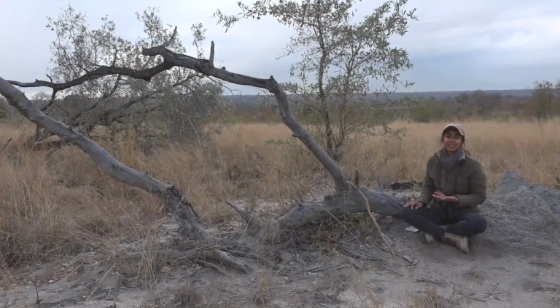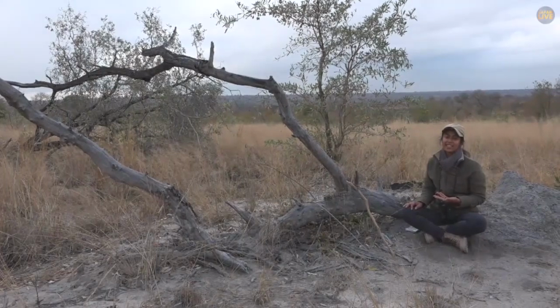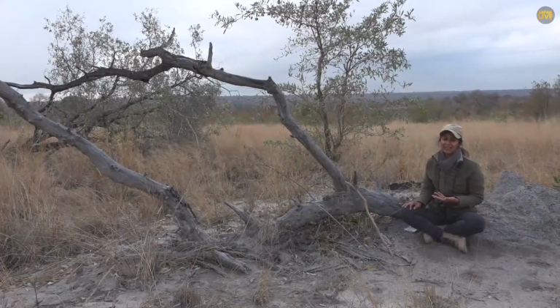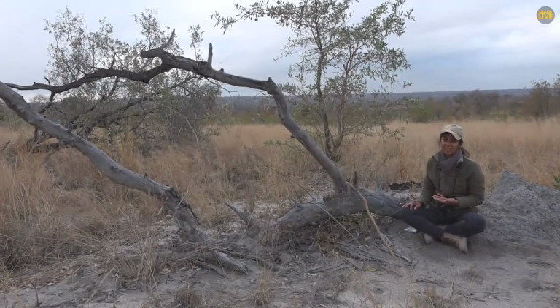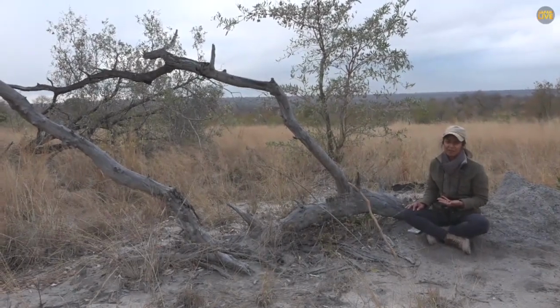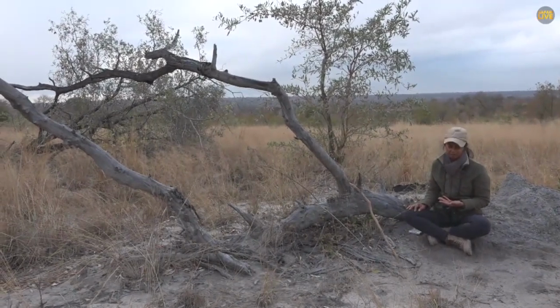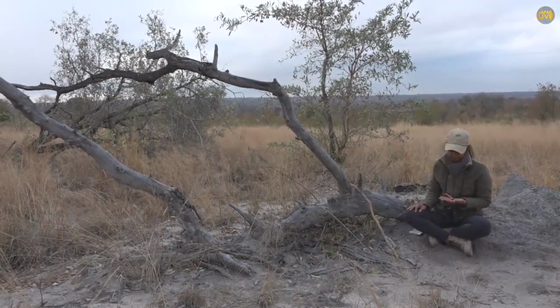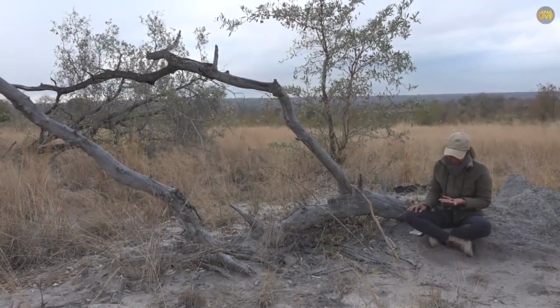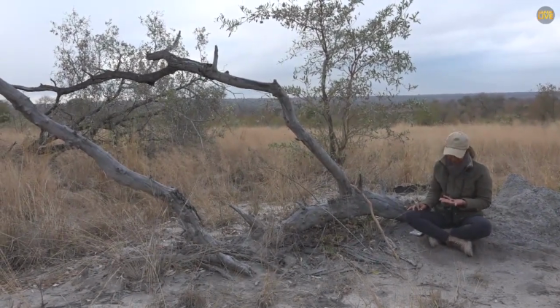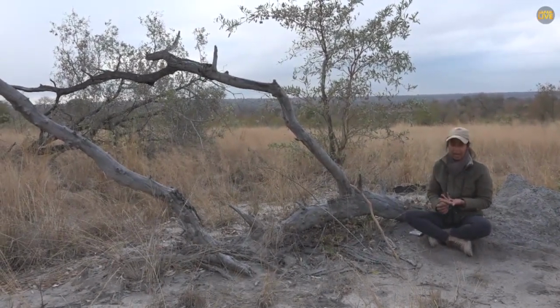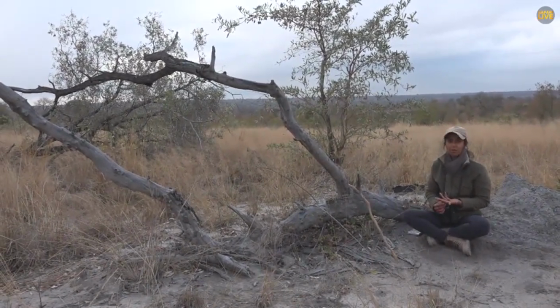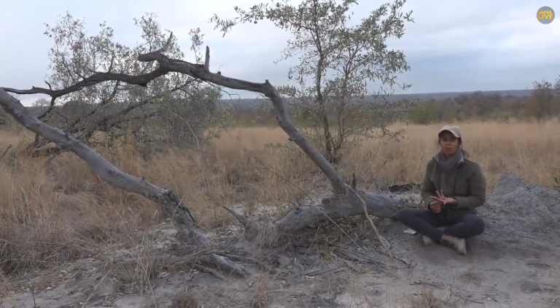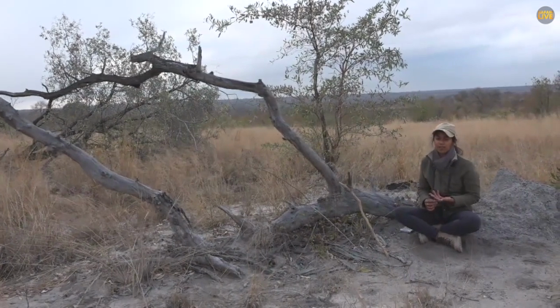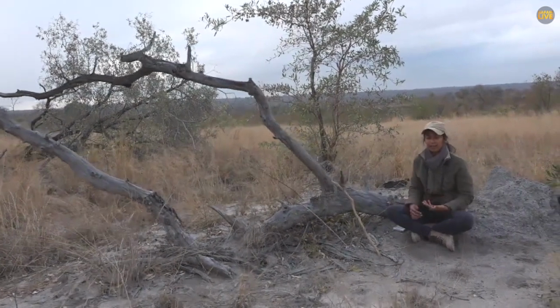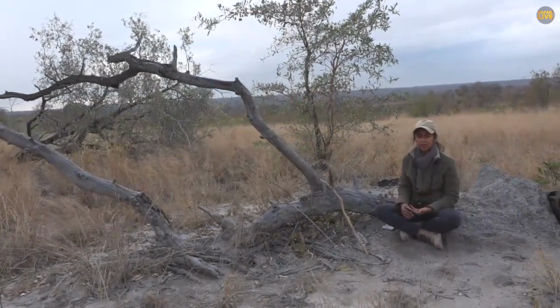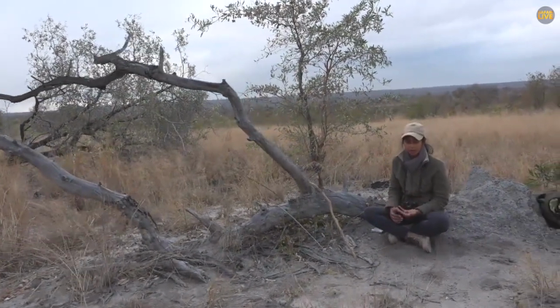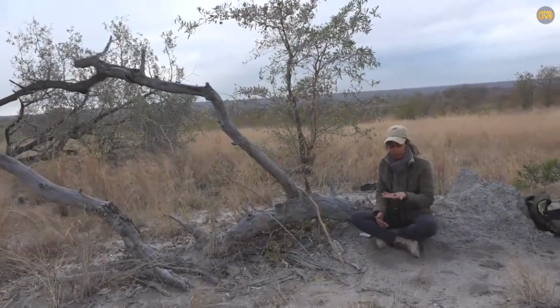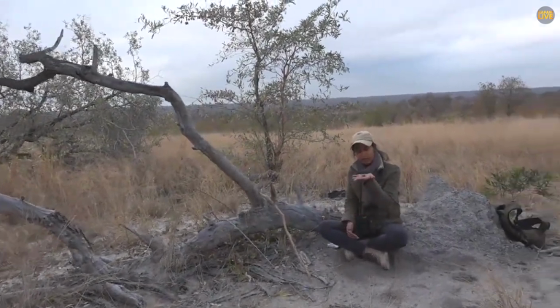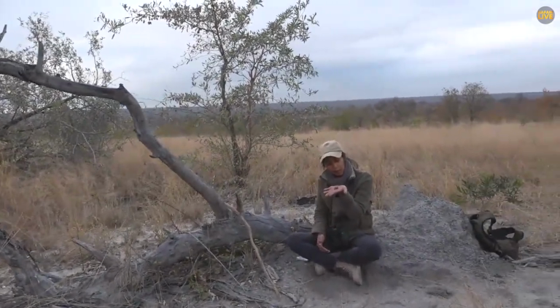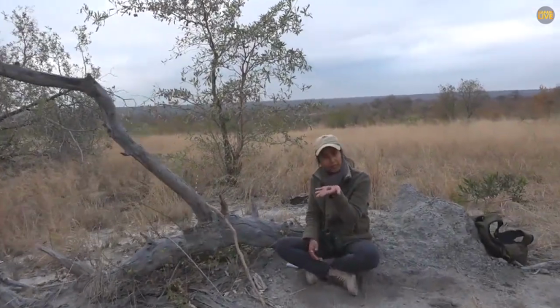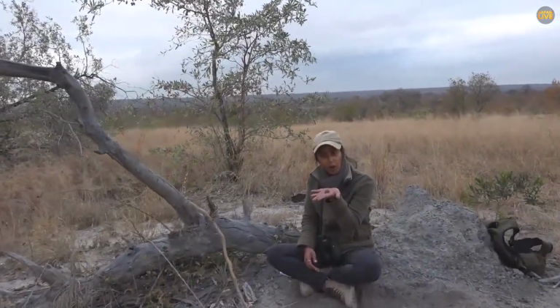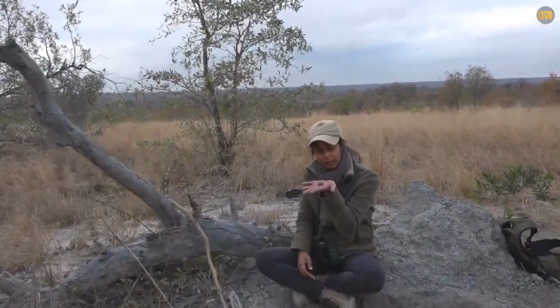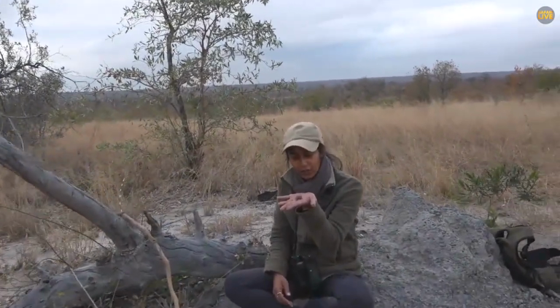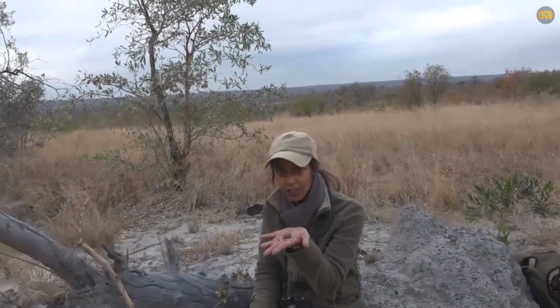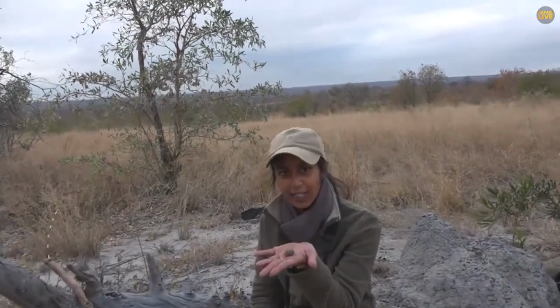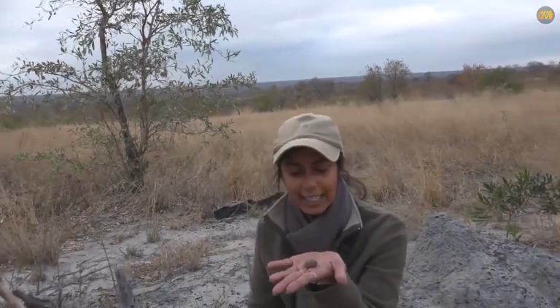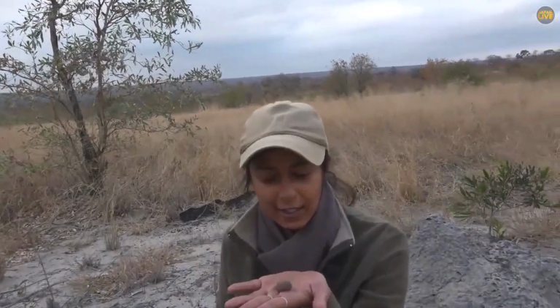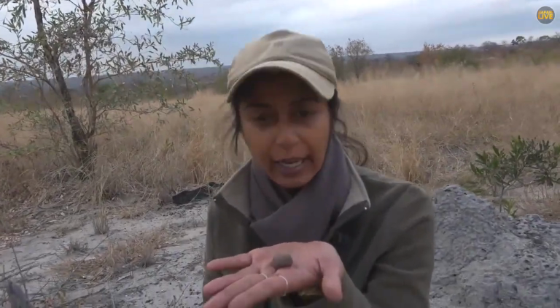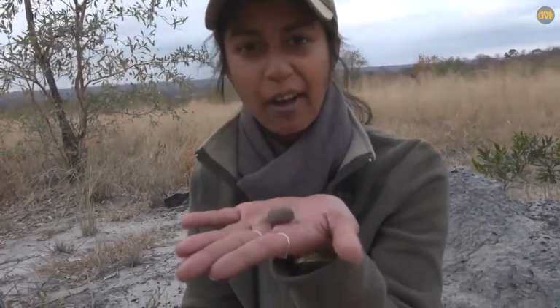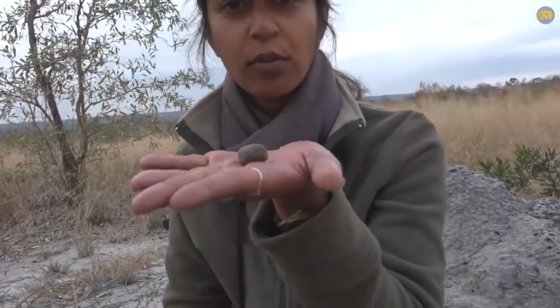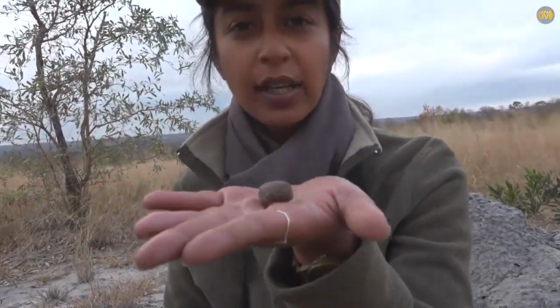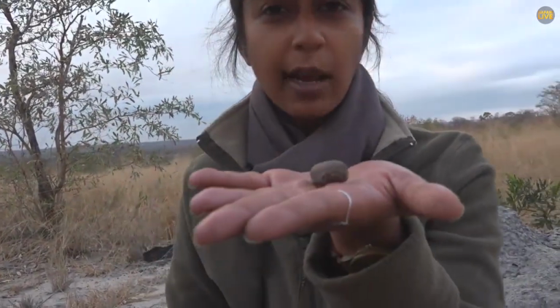Trish has found one of my favorite things — a mushroom that's not exactly a mushroom. It's a fruiting body of a fungus, and it is called a puffball.